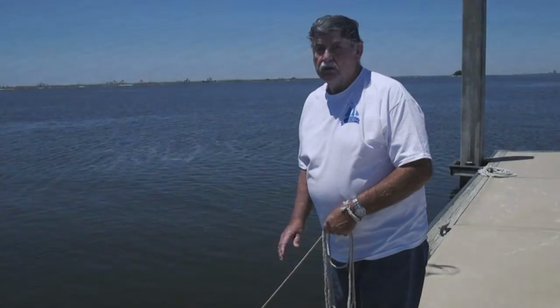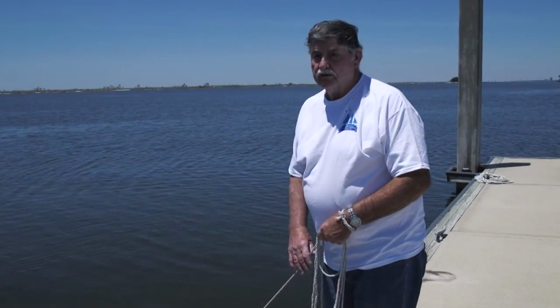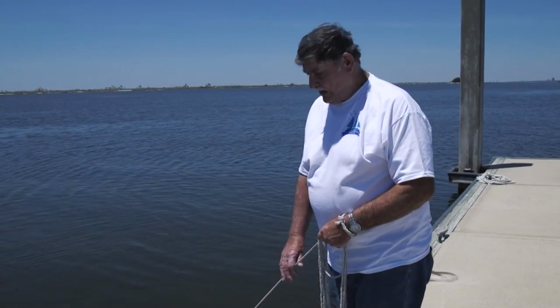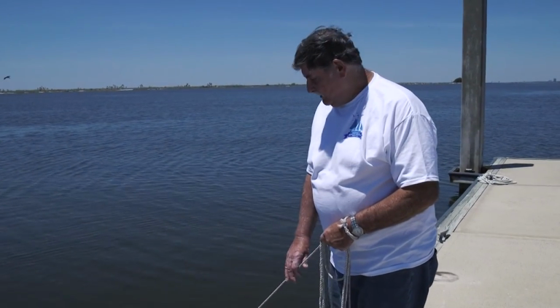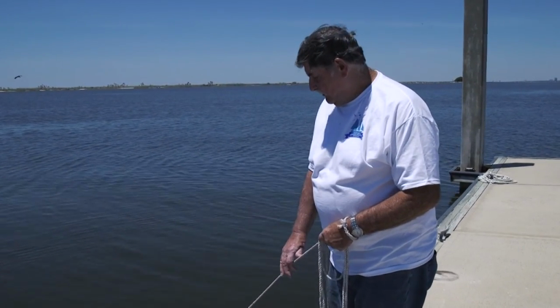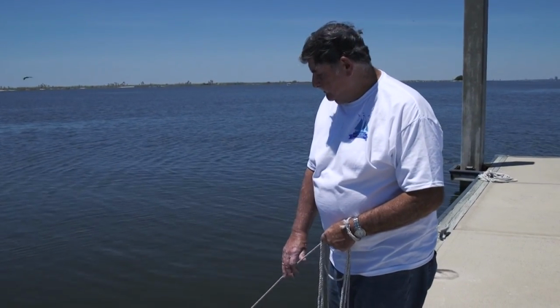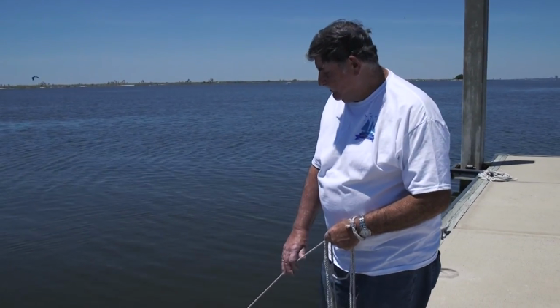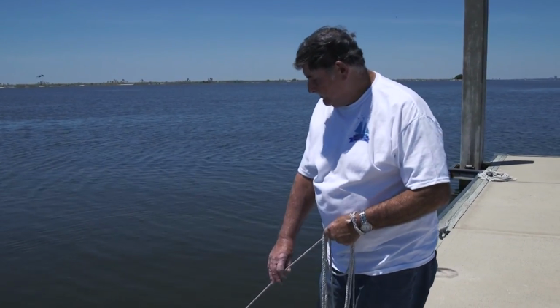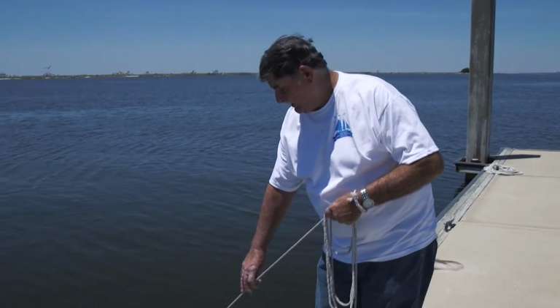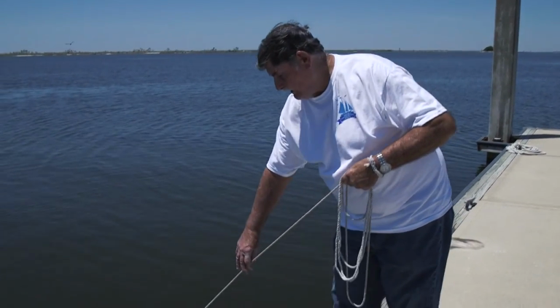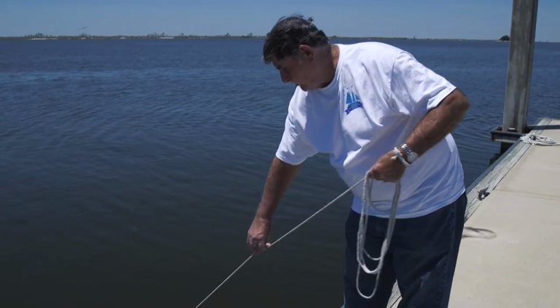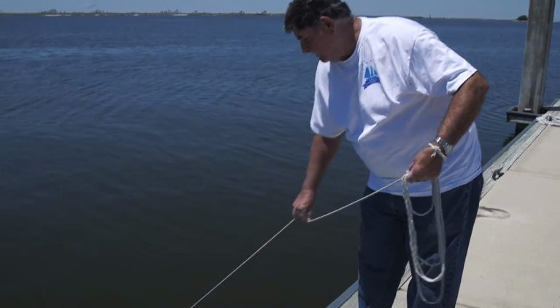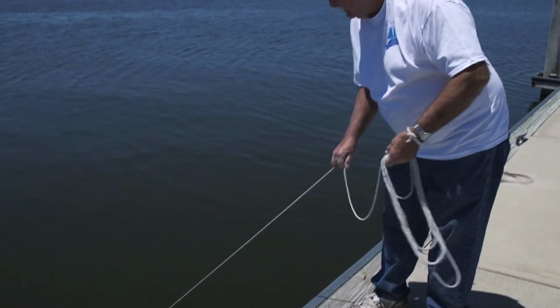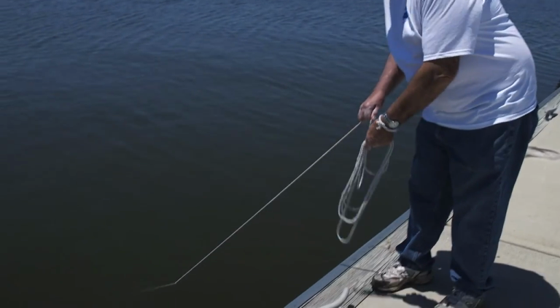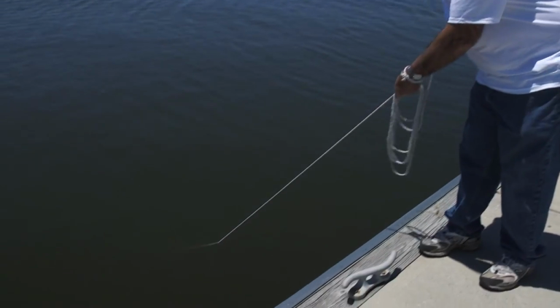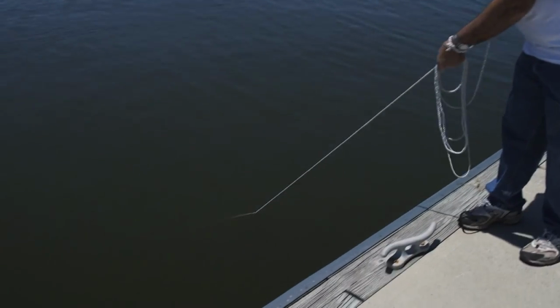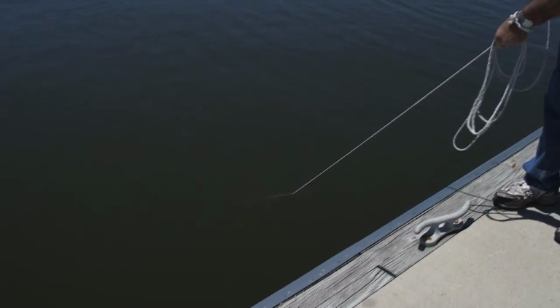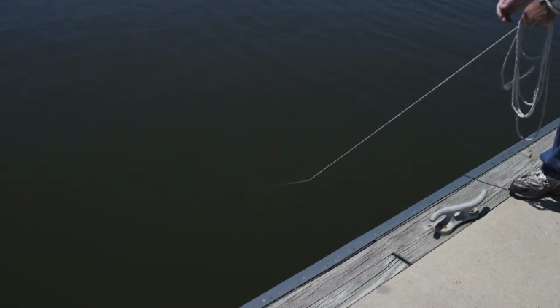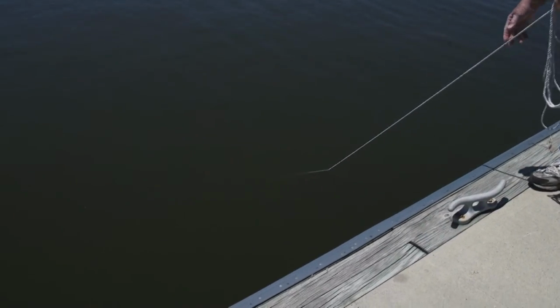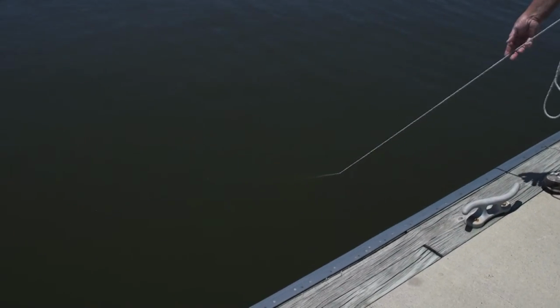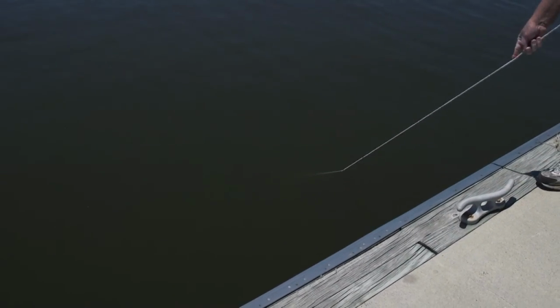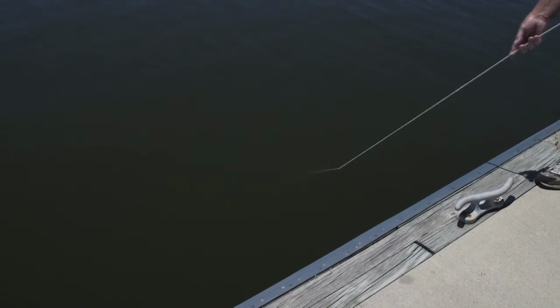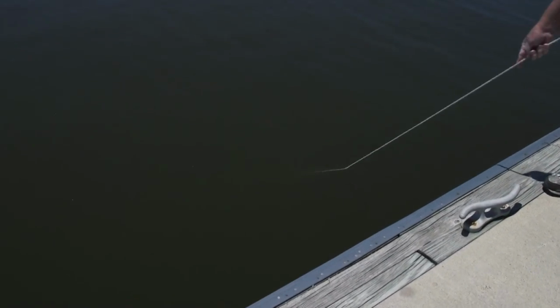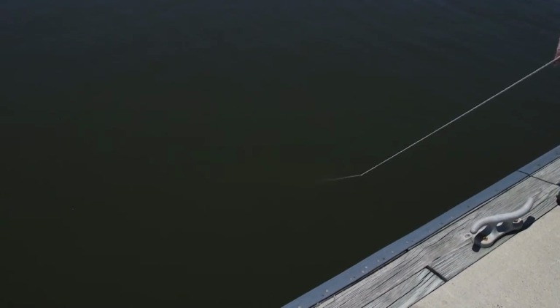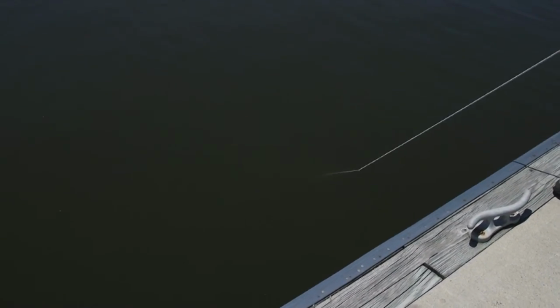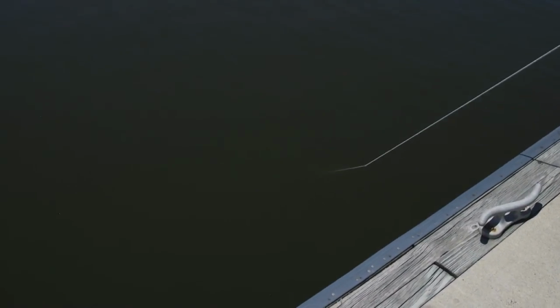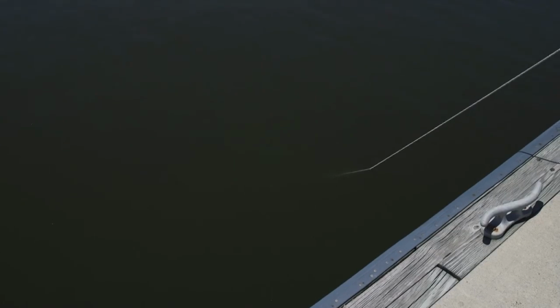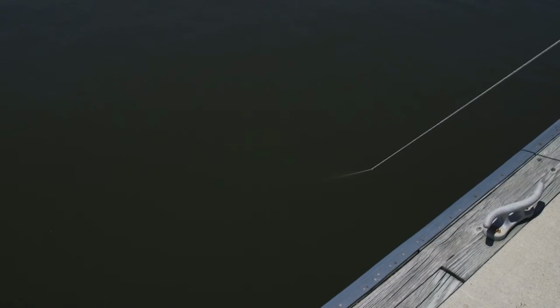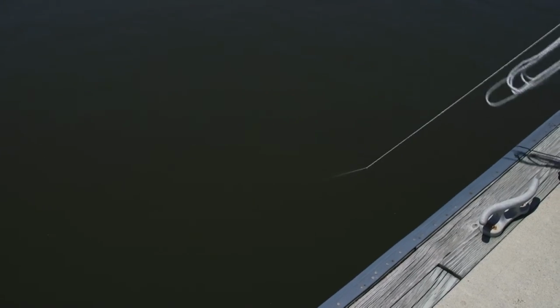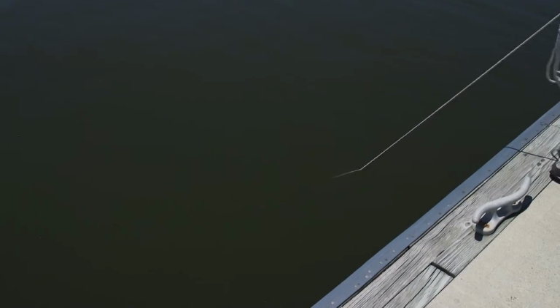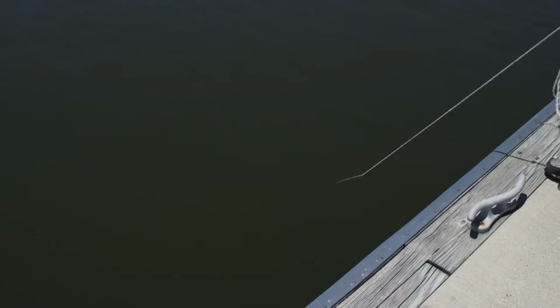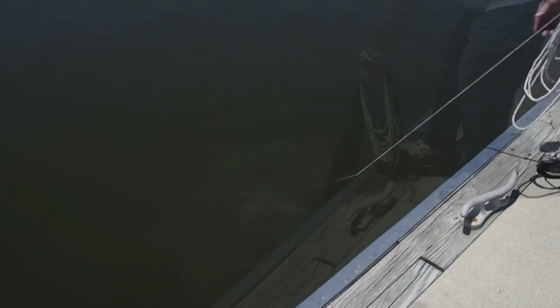Once your net sinks to the bottom, you have to drag it in slowly so it'll bag. You don't want to pick it up off the bottom until you get it bagged up. That's to keep the fish in it.